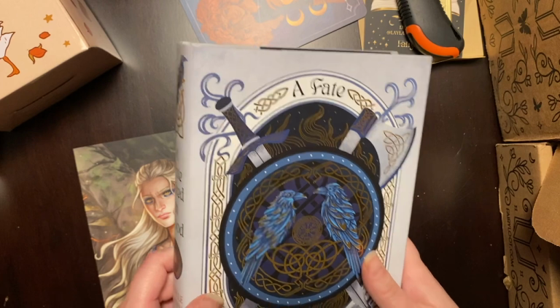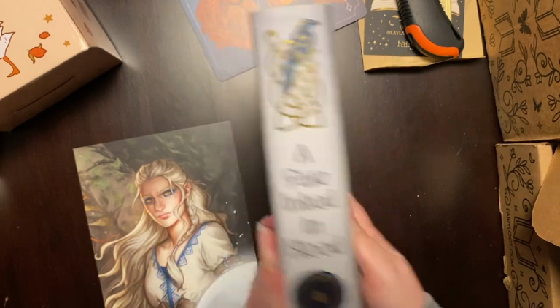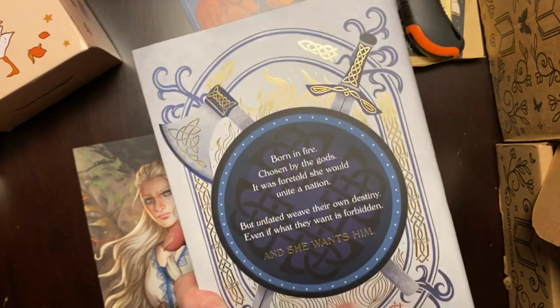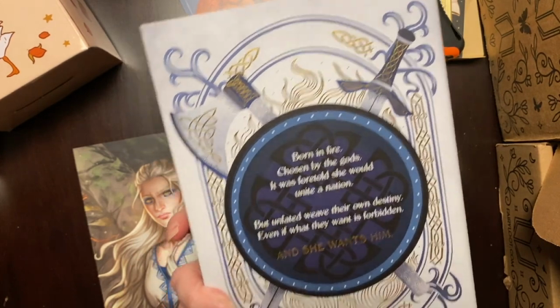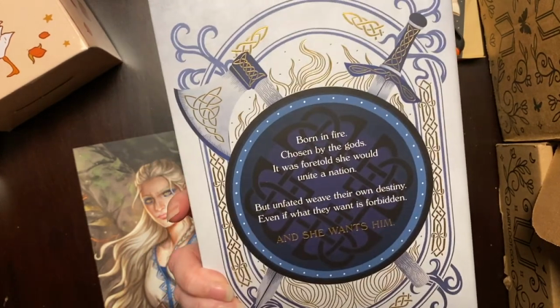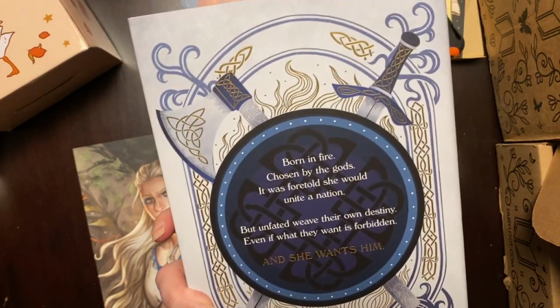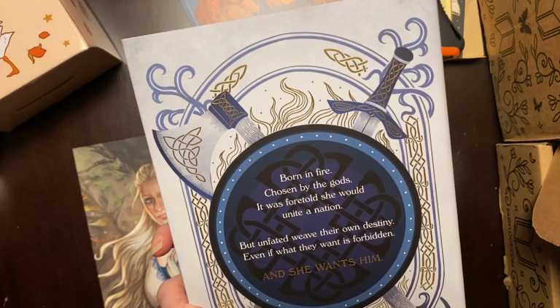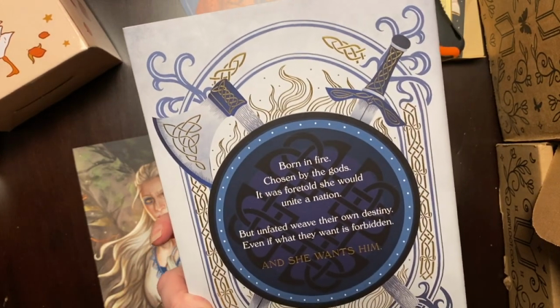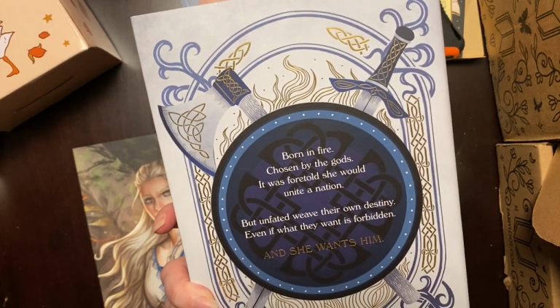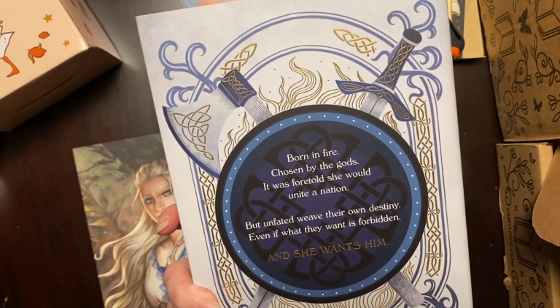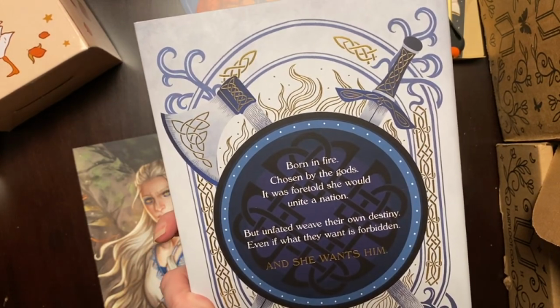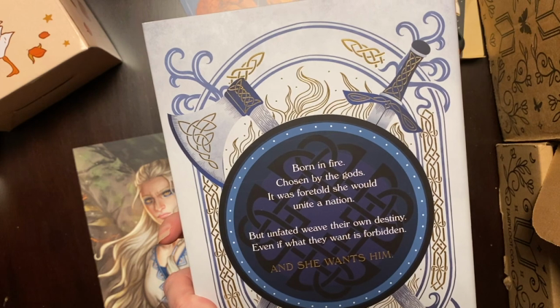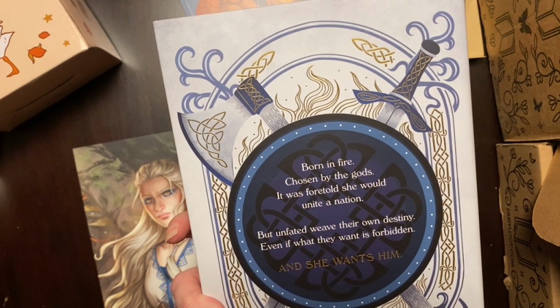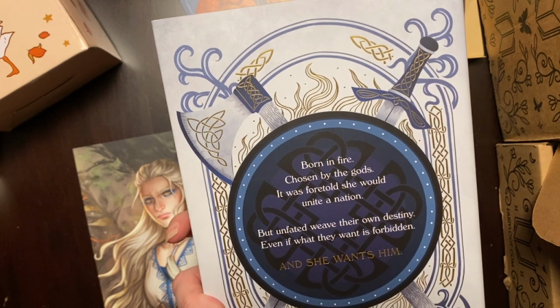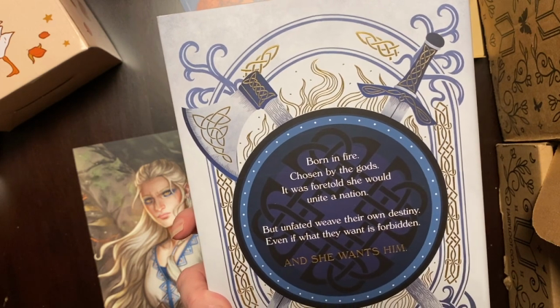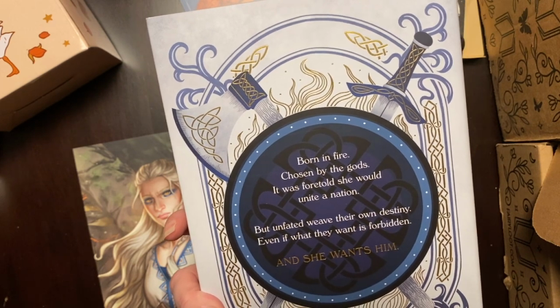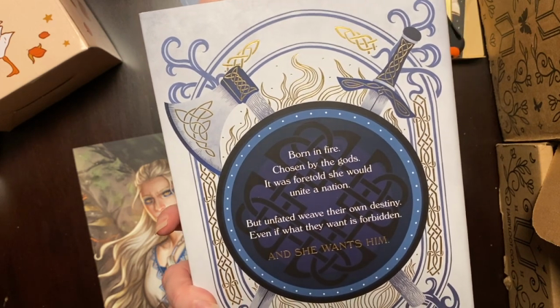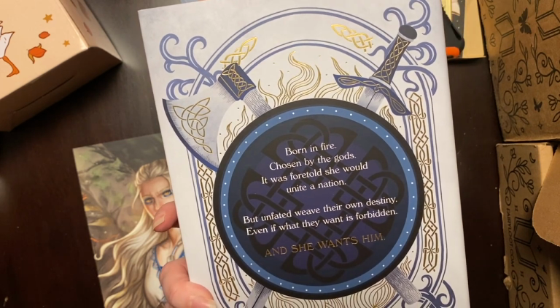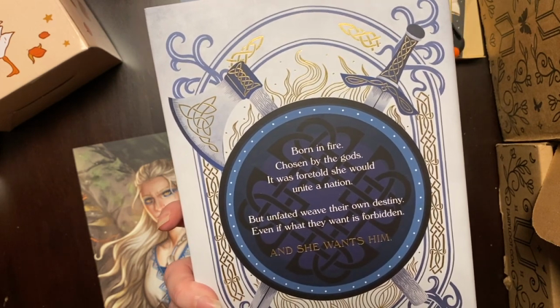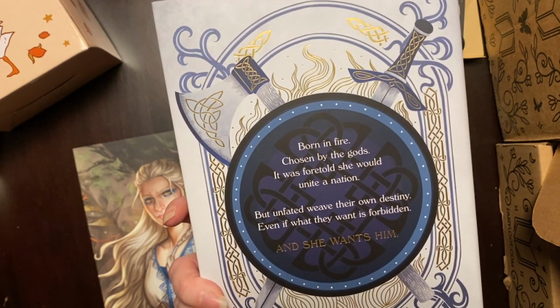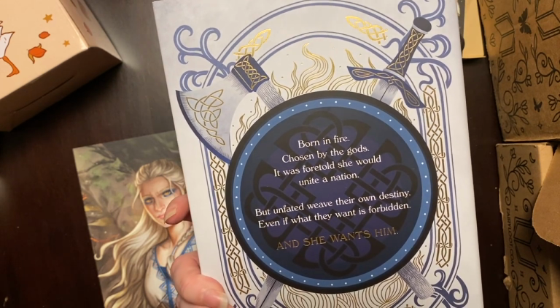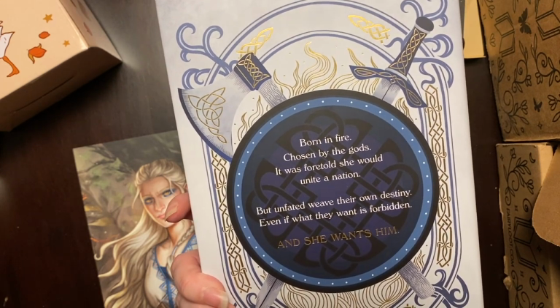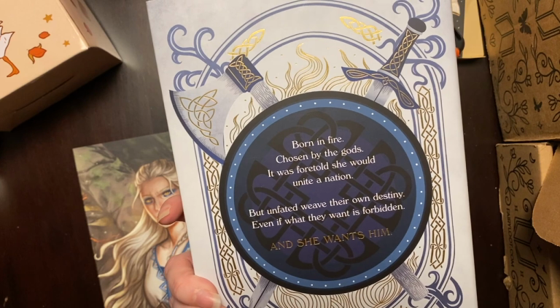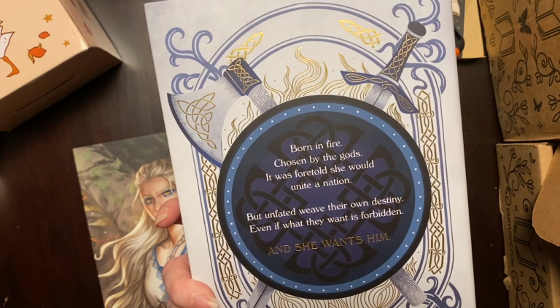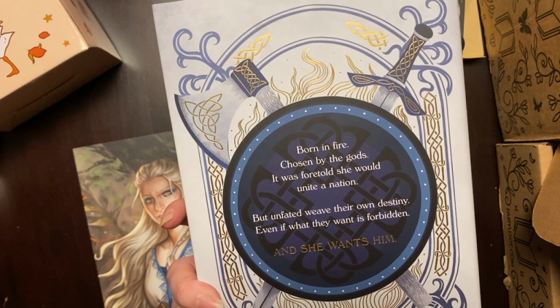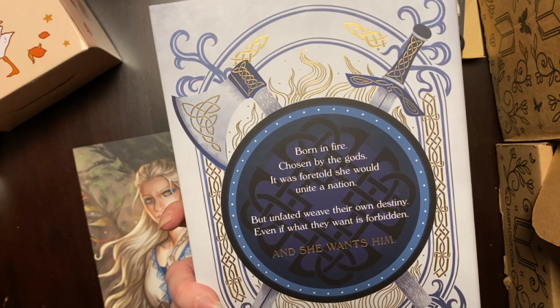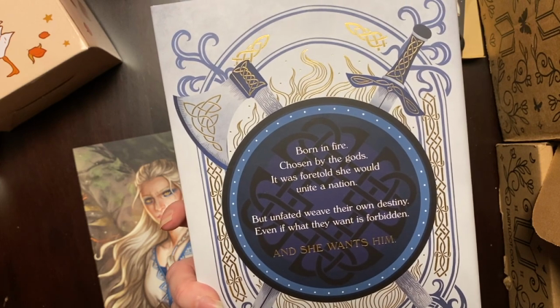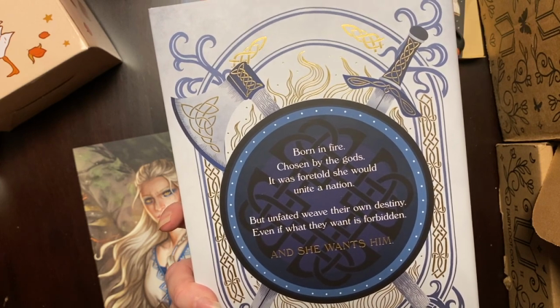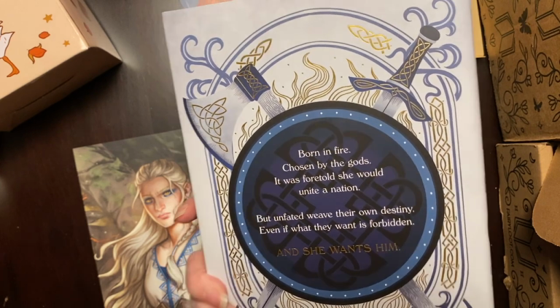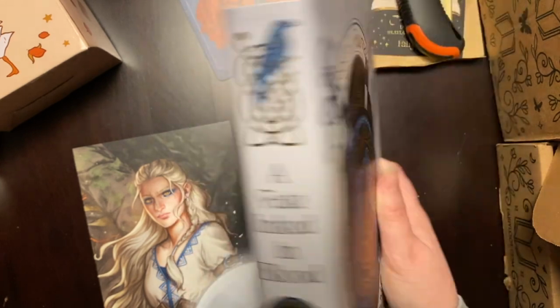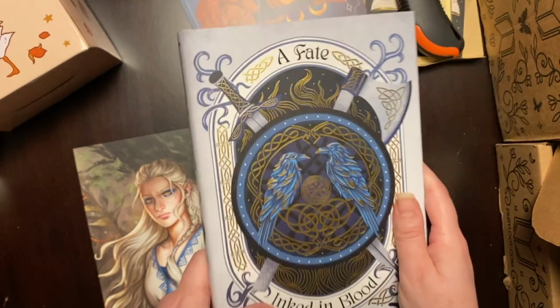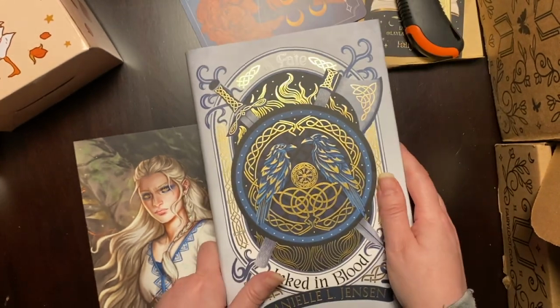This is kind of a bluish gray color. A born and fire-chosen by the gods — 'It was foretold she would unite a nation, but unfated weave their own destiny, even if what they want is forbidden, and she wants him.' I like that. That sounds fun.